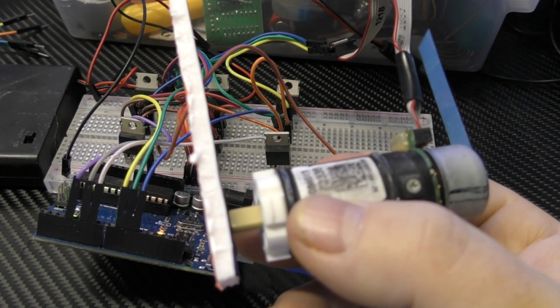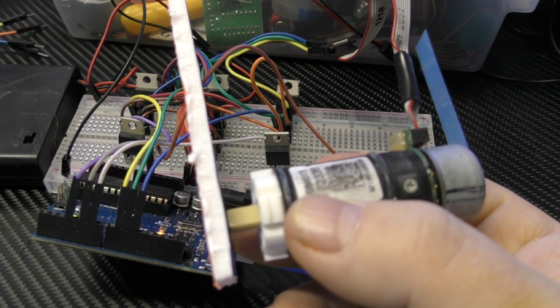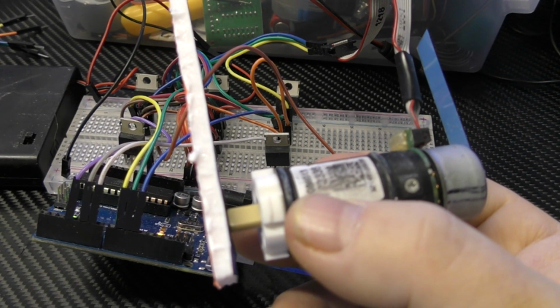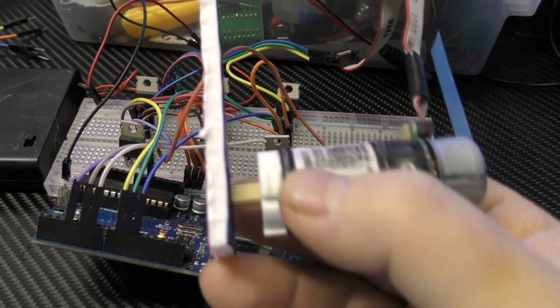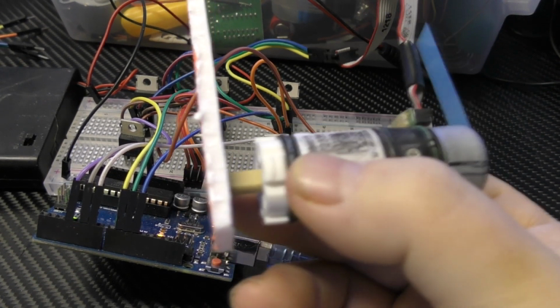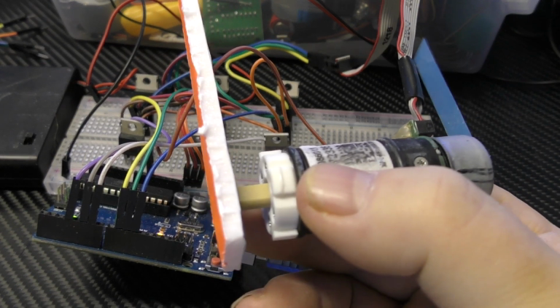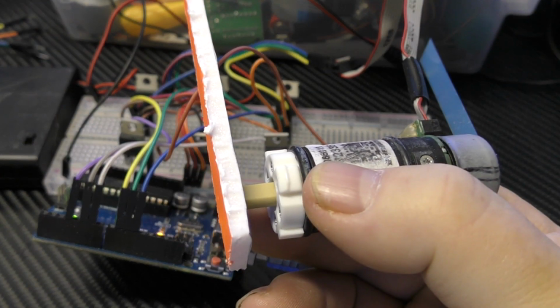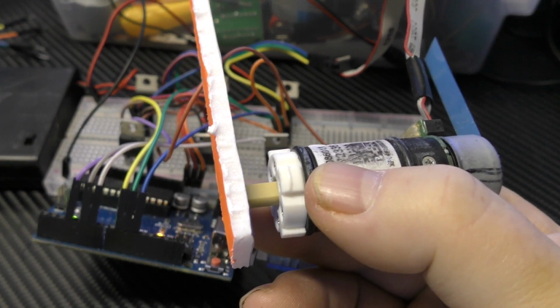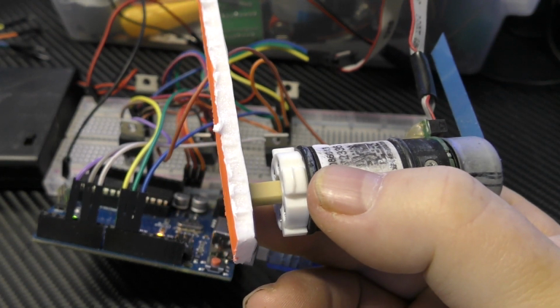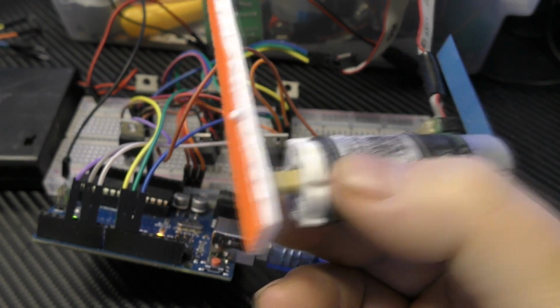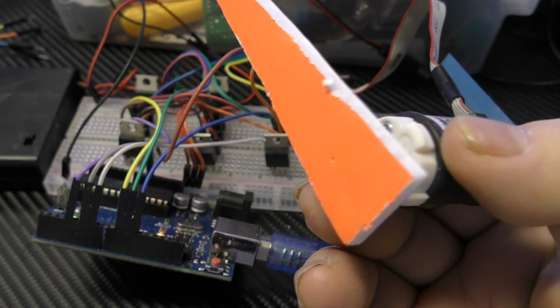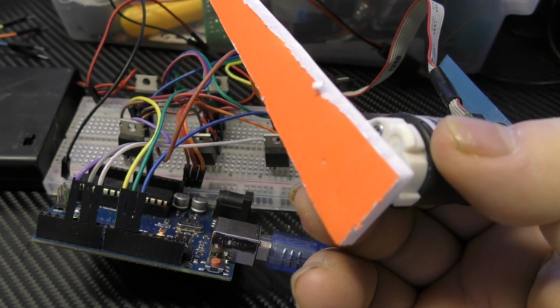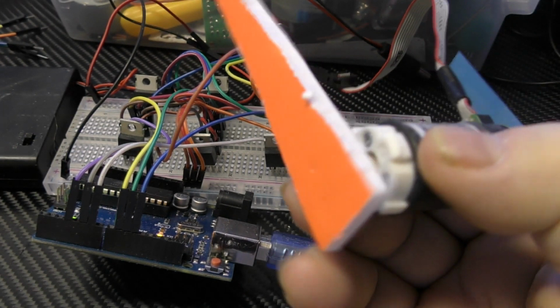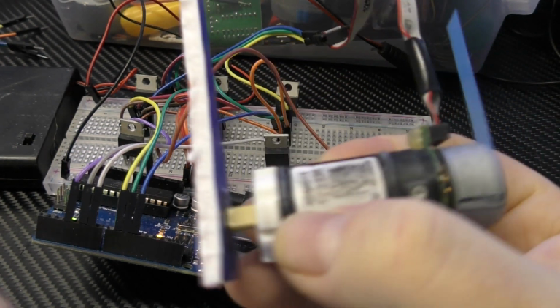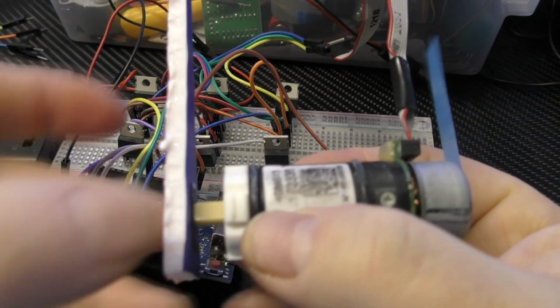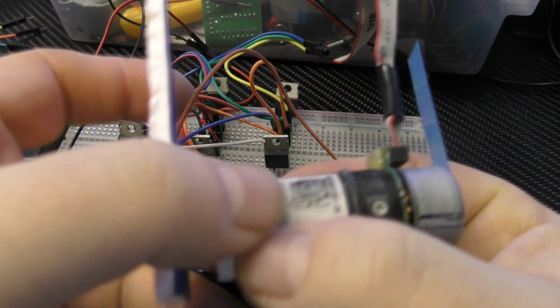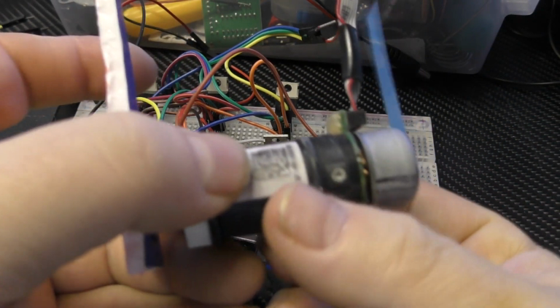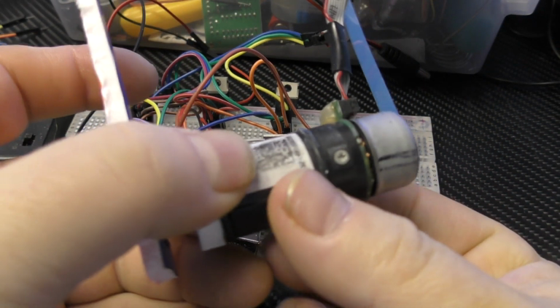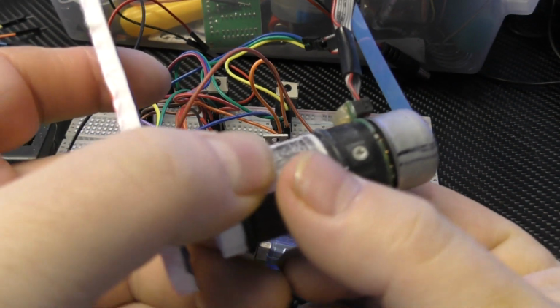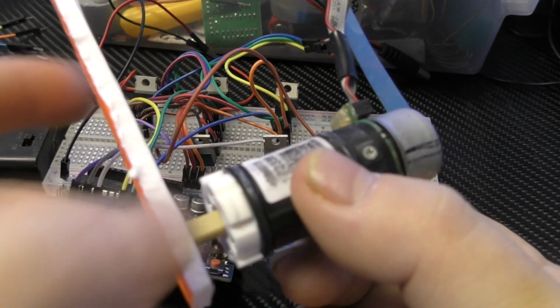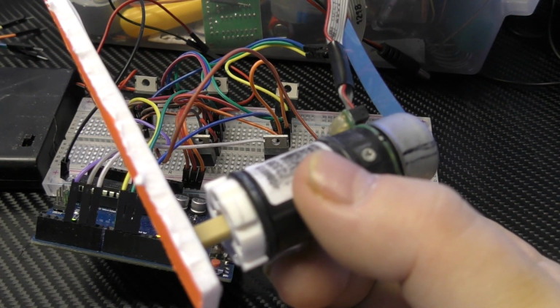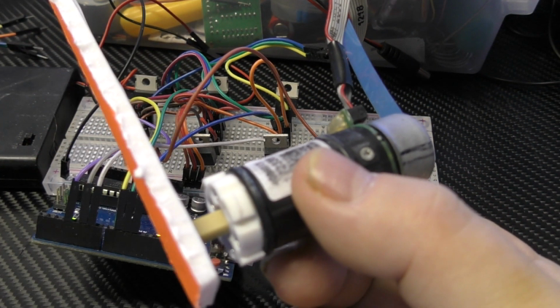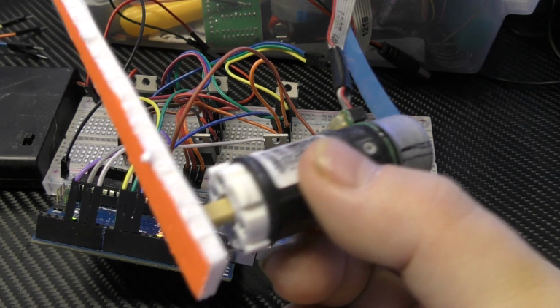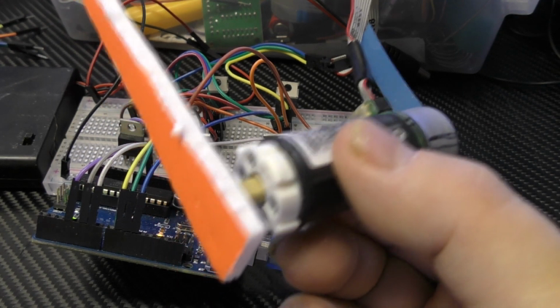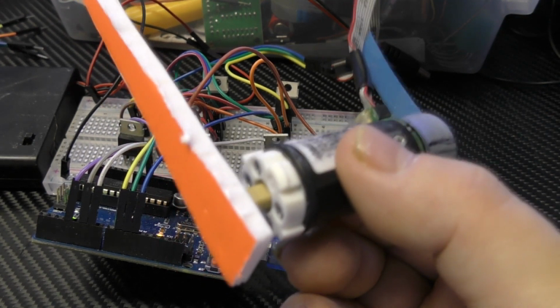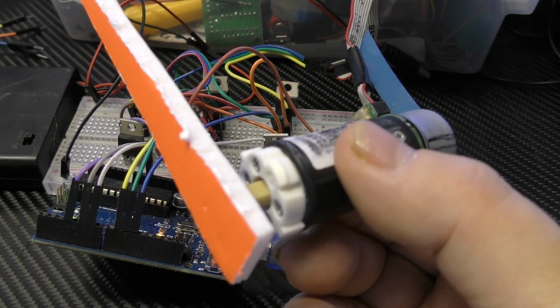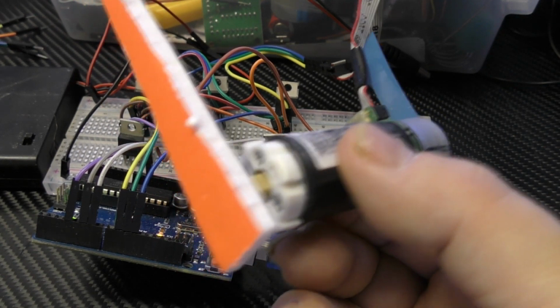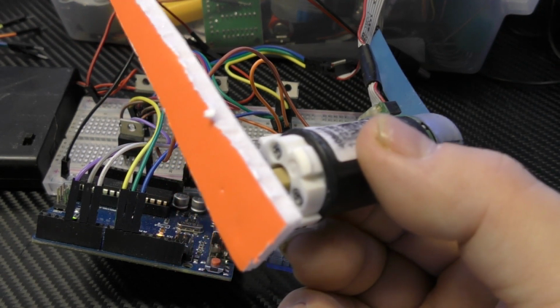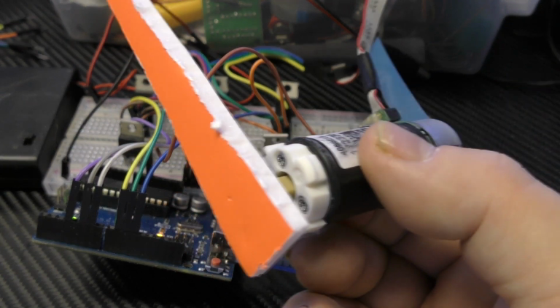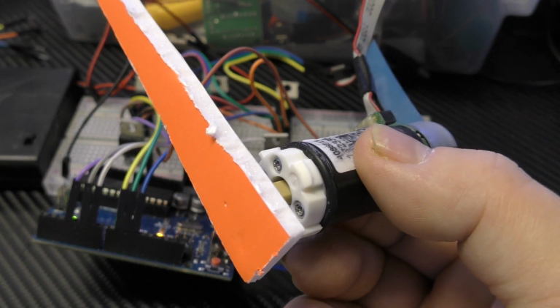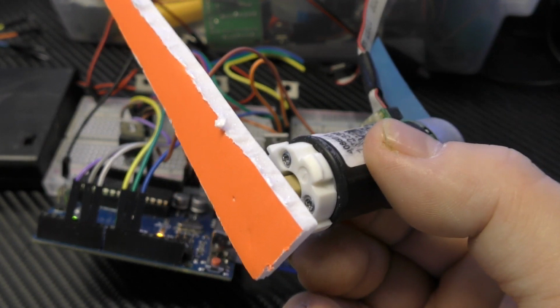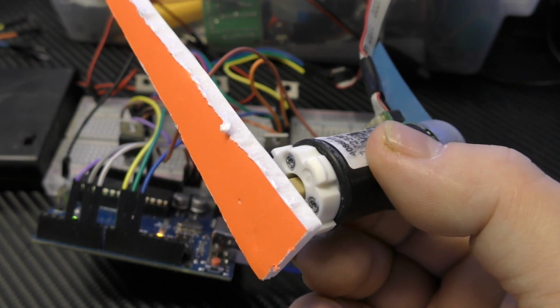Hey girls and guys, just working on a few lessons for my Robotic Drives in Physics course here. I was pretty sure this would work, but until I actually got it working, I couldn't say it would.